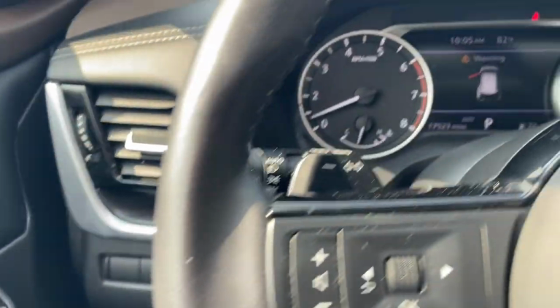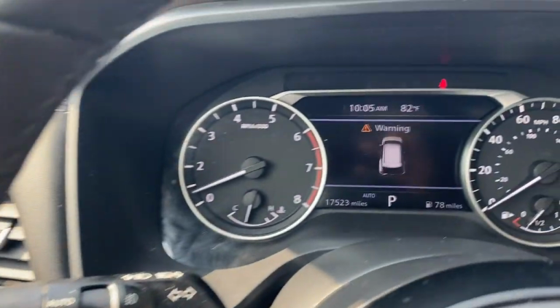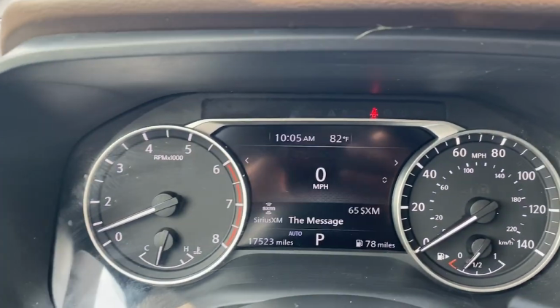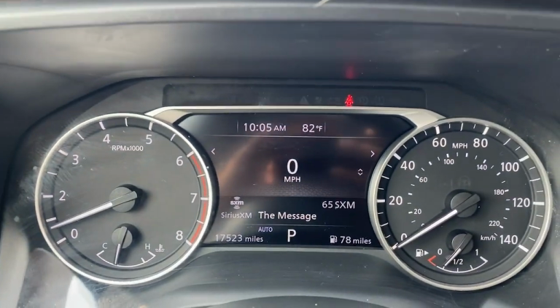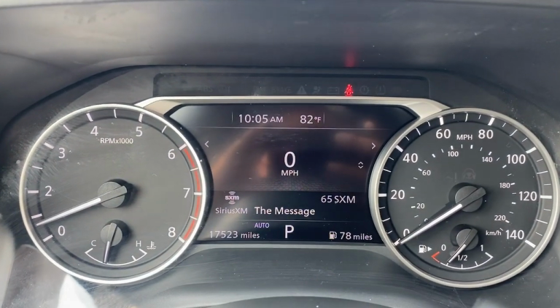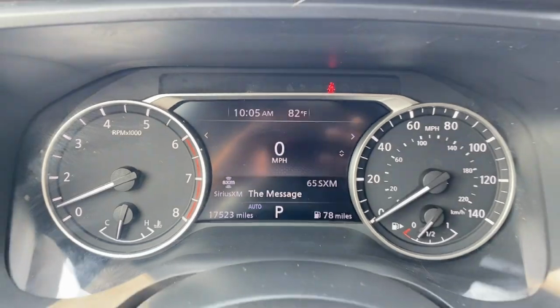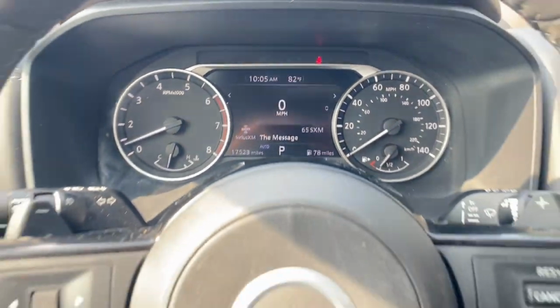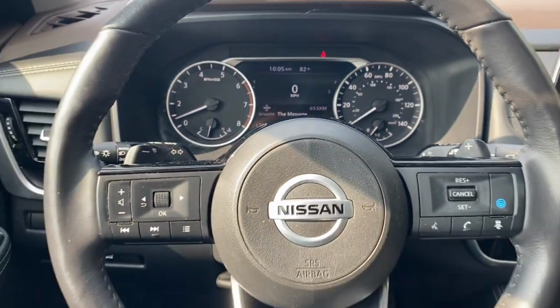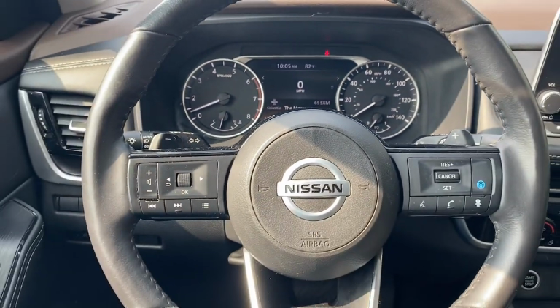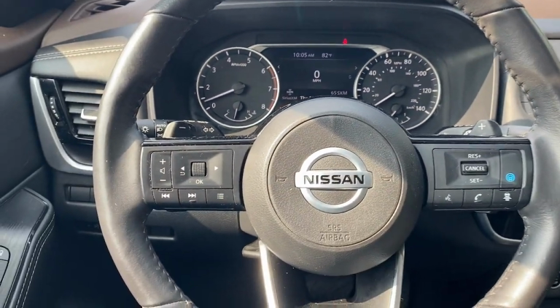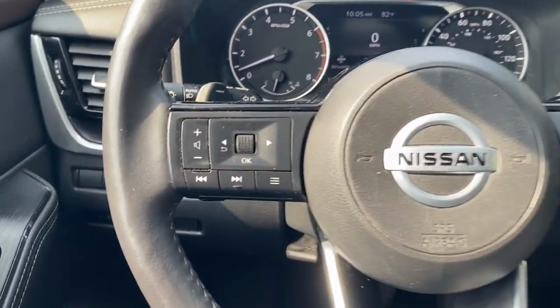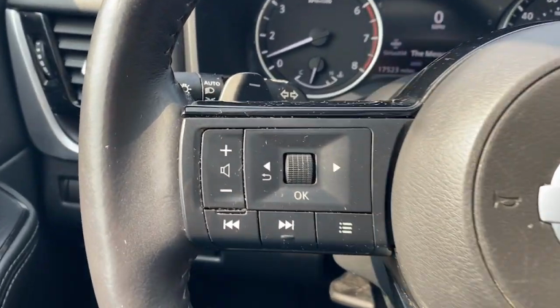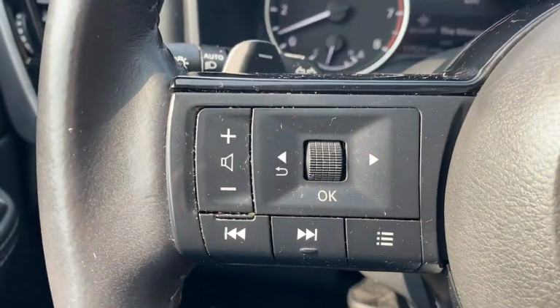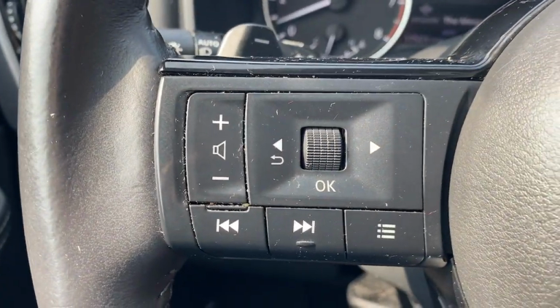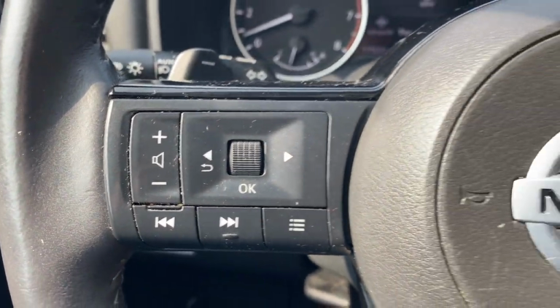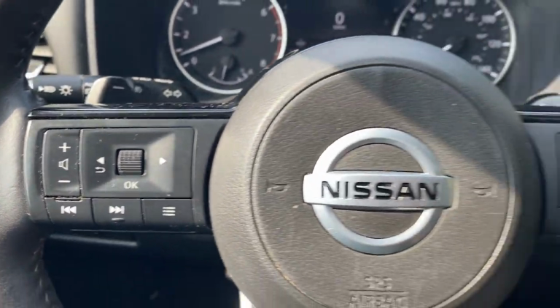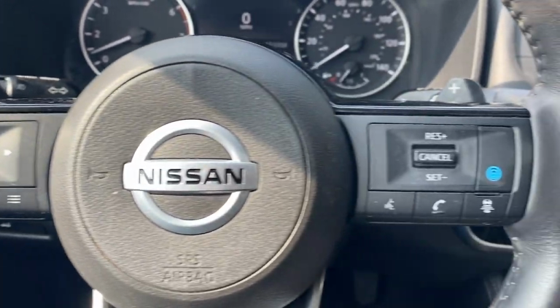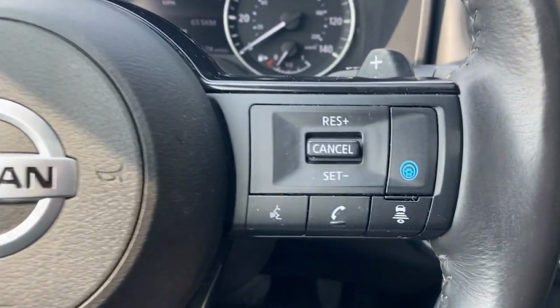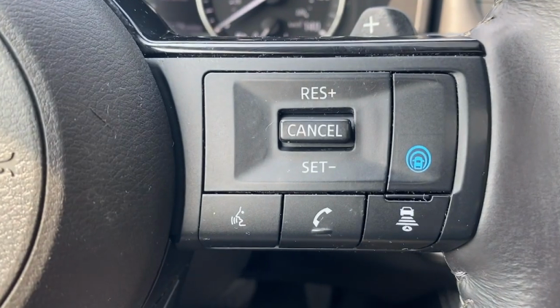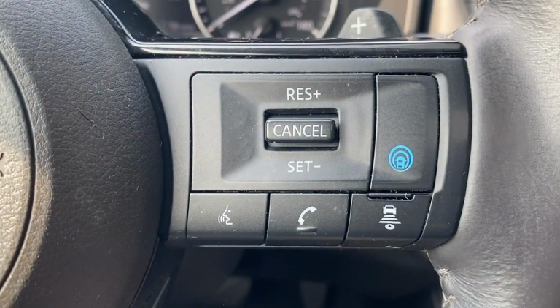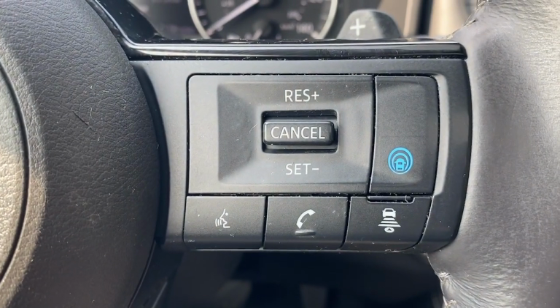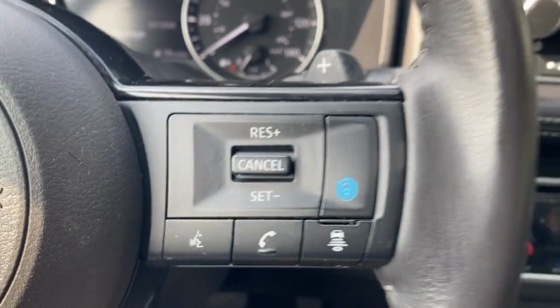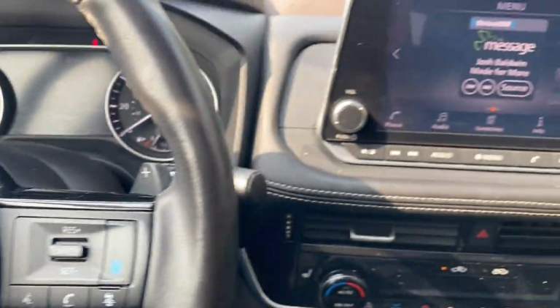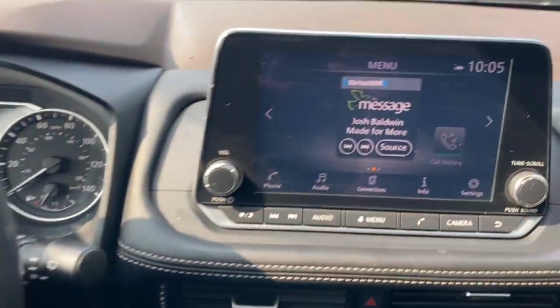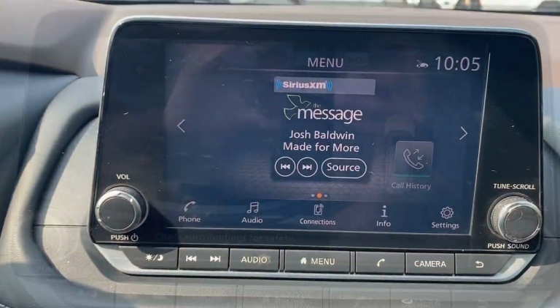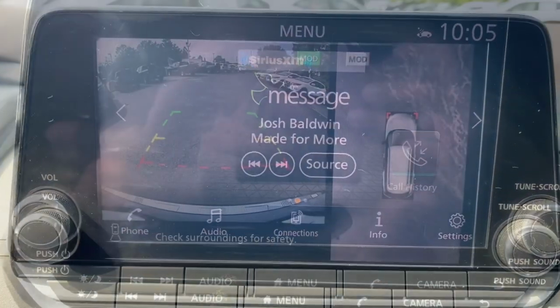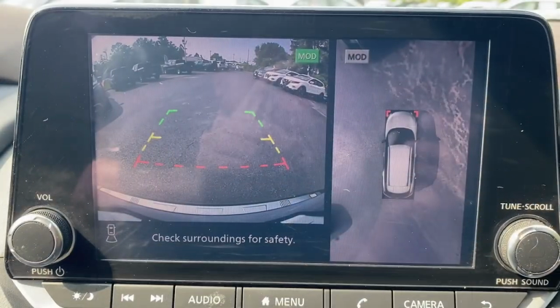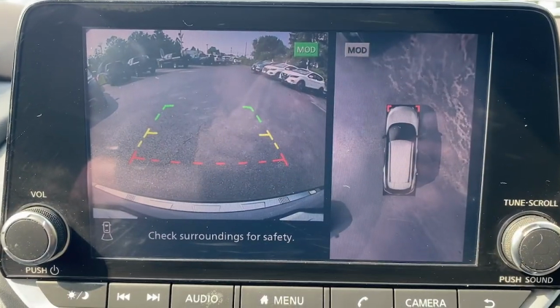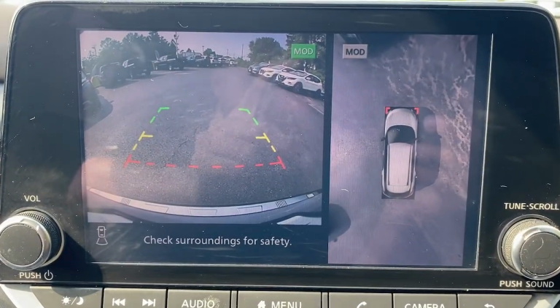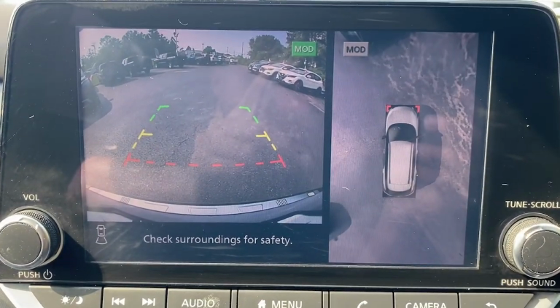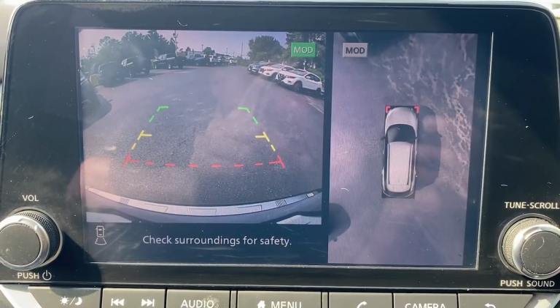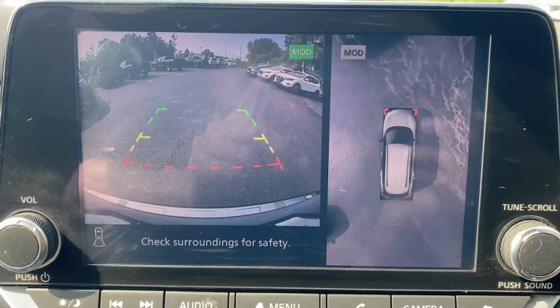Heated steering wheel, Apple CarPlay and/or Android Auto, keyless entry, moonroof, premium sound system, power passenger seat, power liftgate, heated mirrors, fog lamps, dual-zone AC.